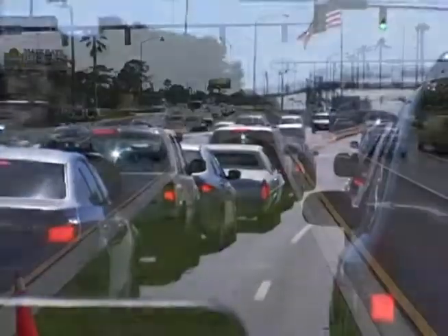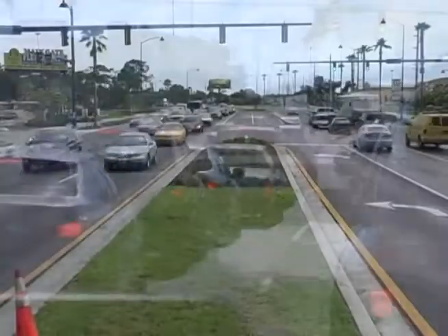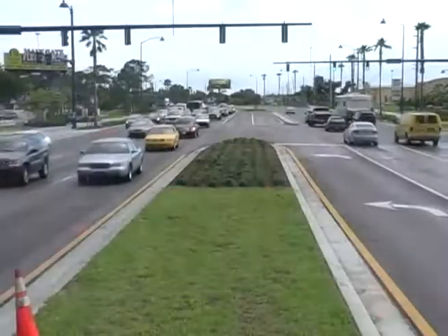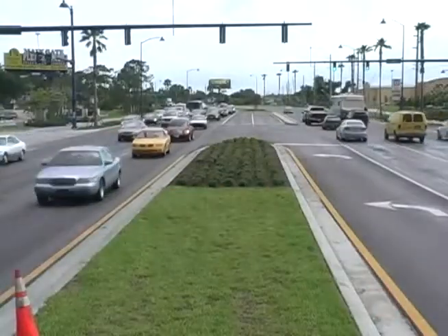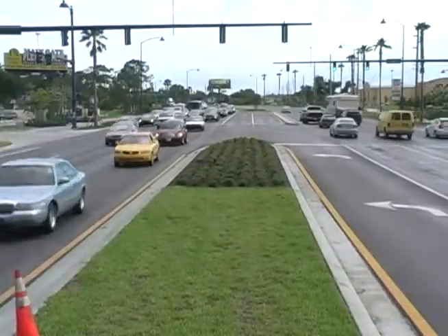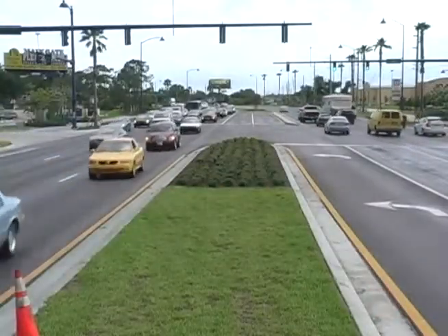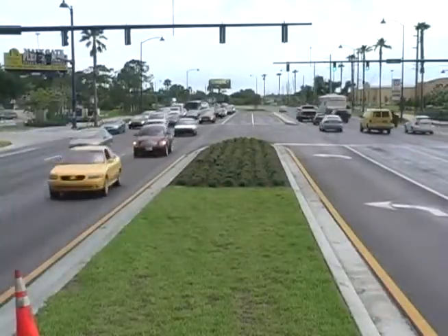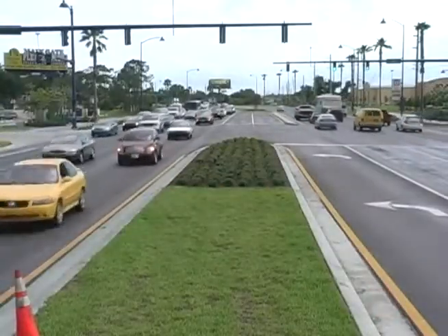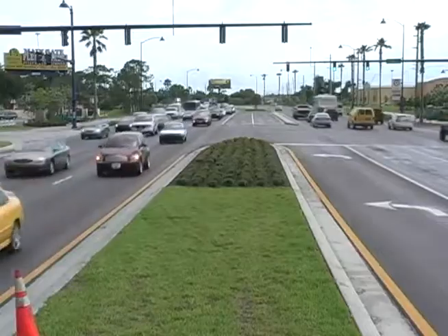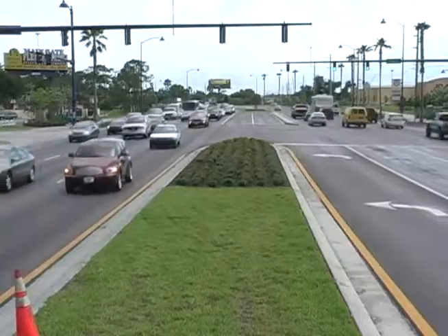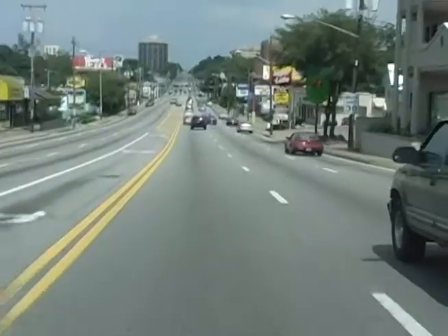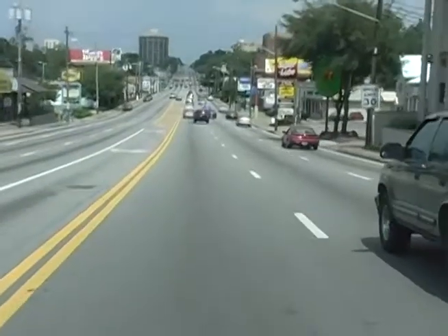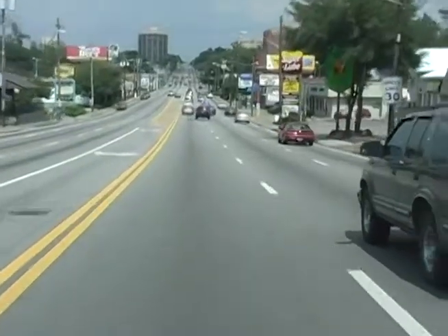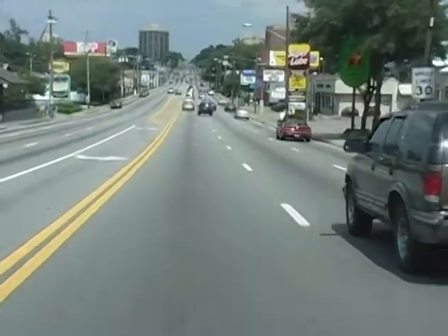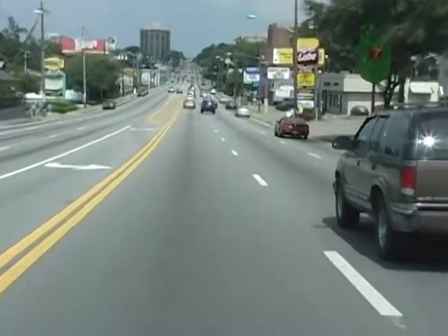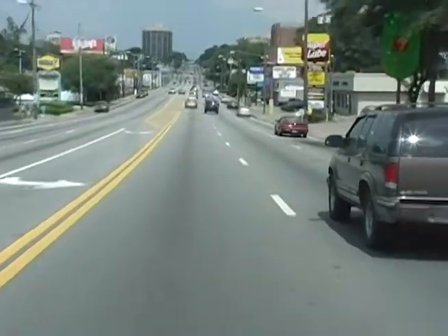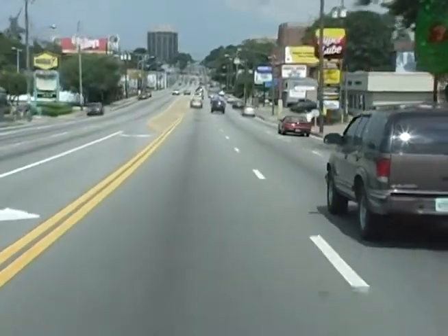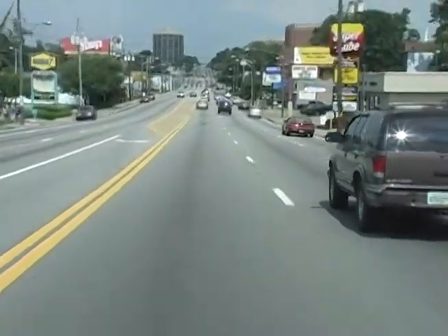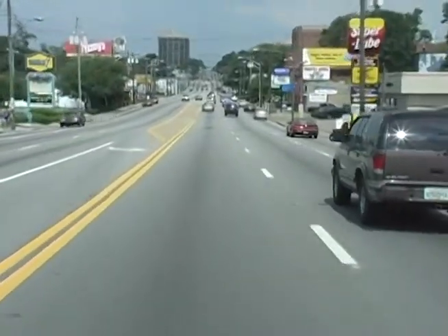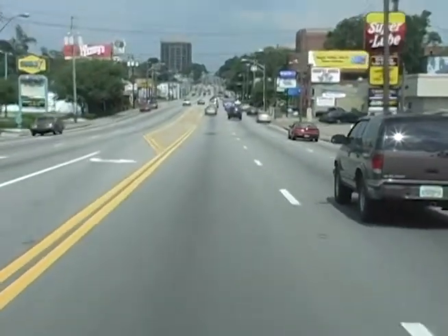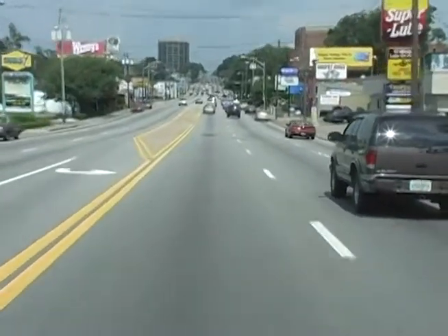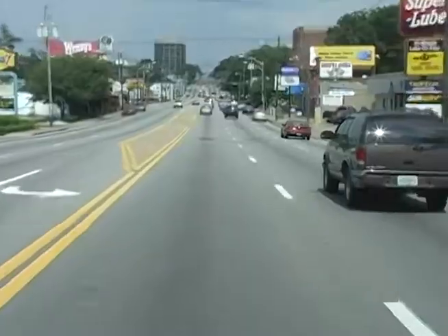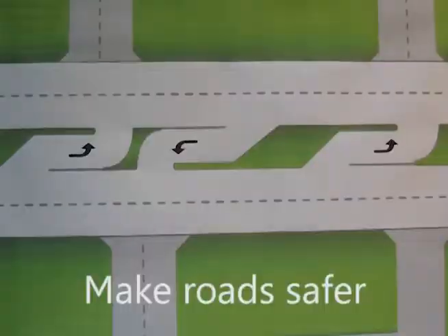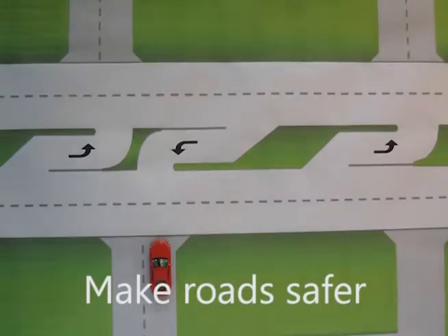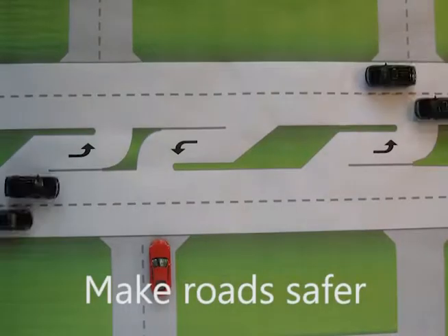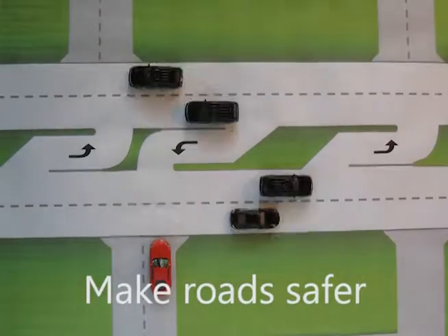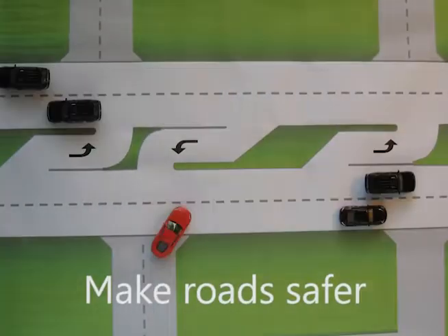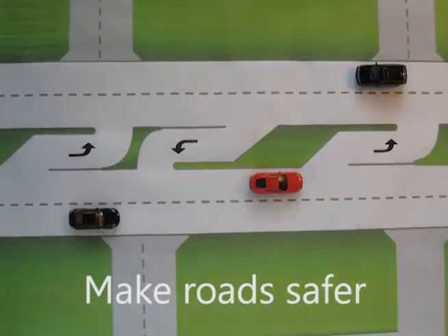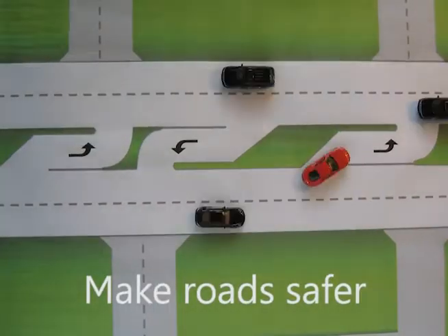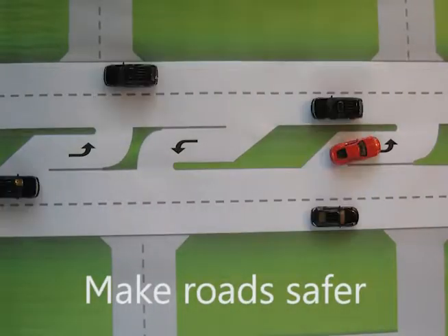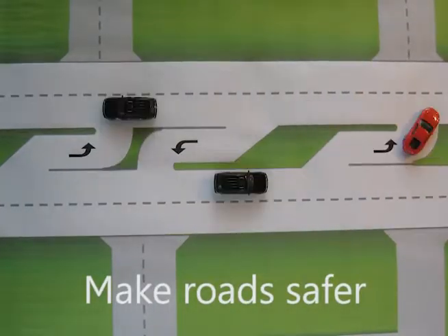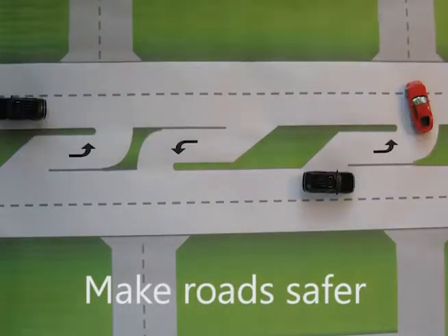Raised medians are also placed in high-volume areas and on multi-lane roads. By eliminating left turn movements from the center lane and redirecting those turning movements to specific intersections, medians make the road safer for both motorists and pedestrians.